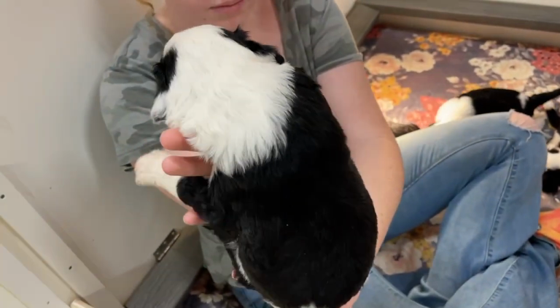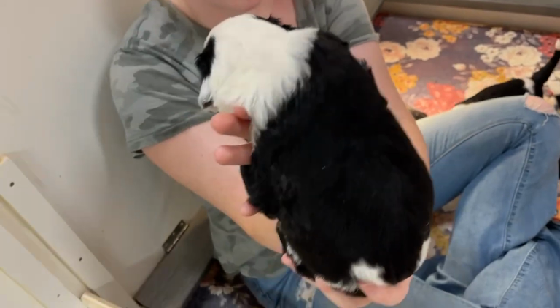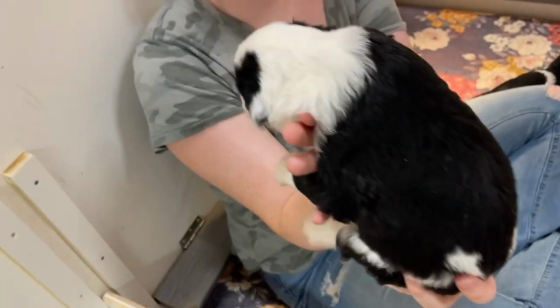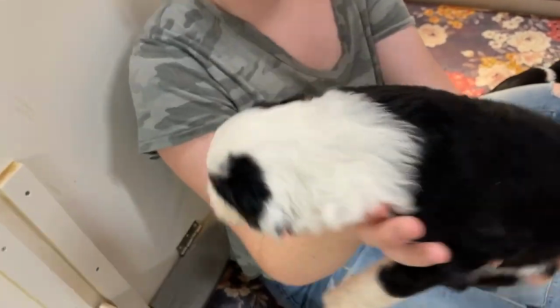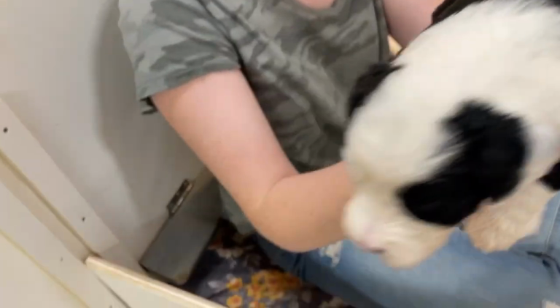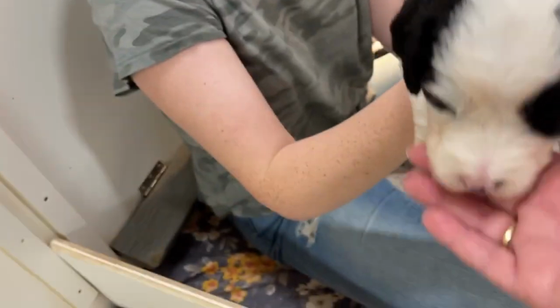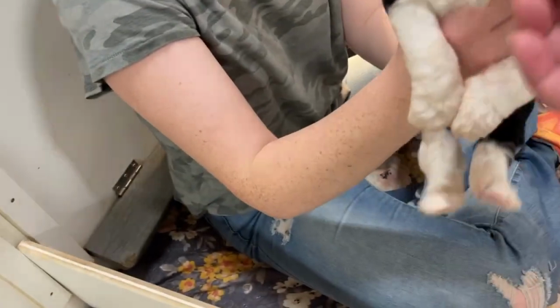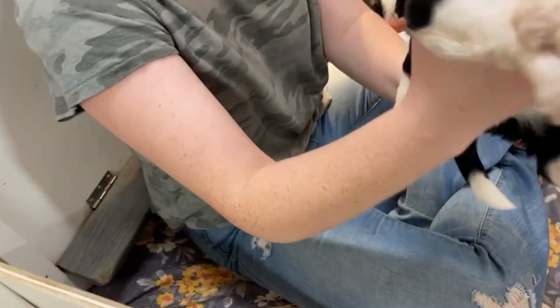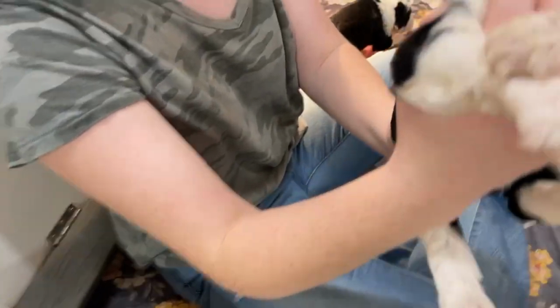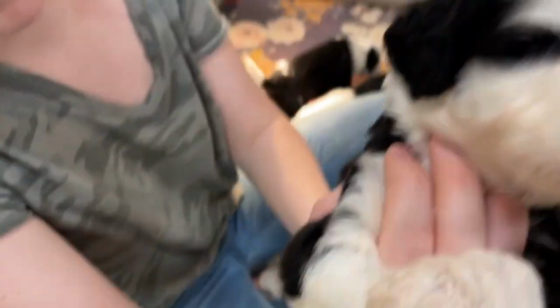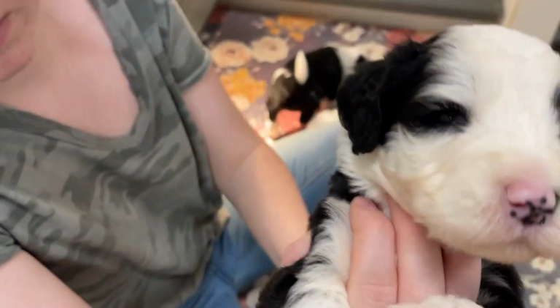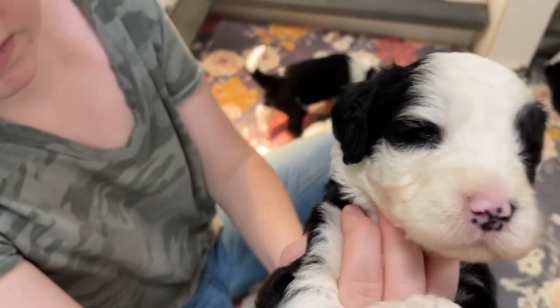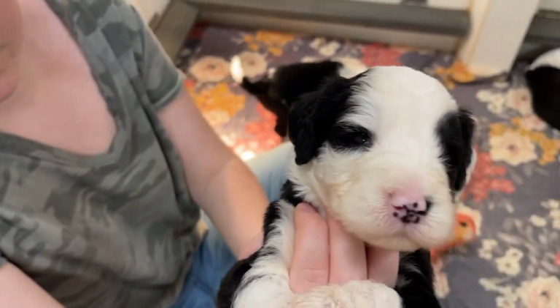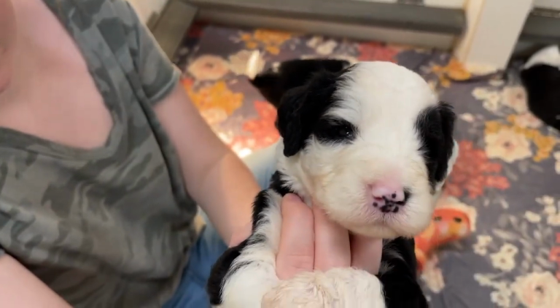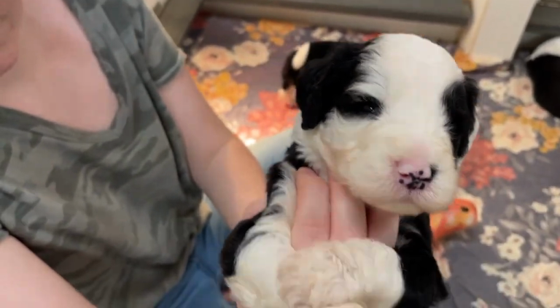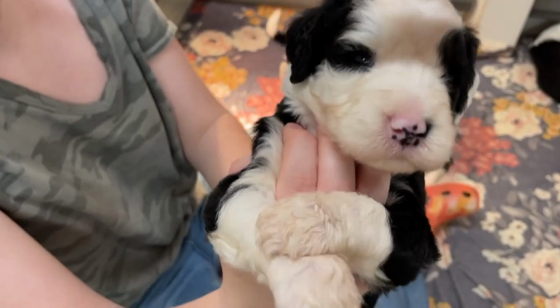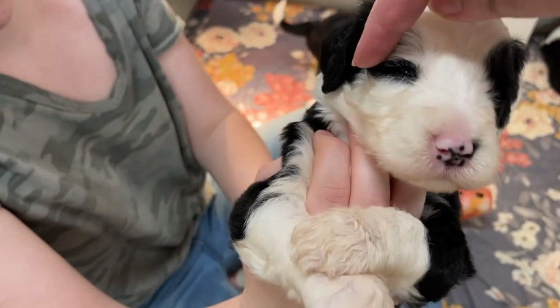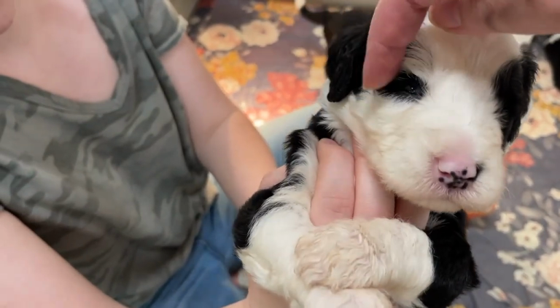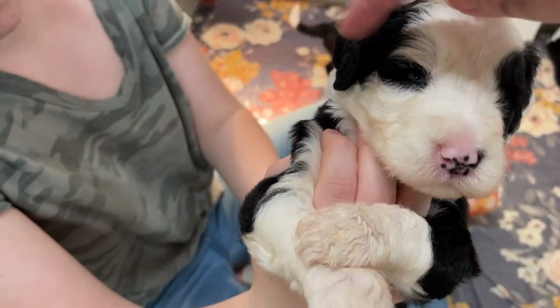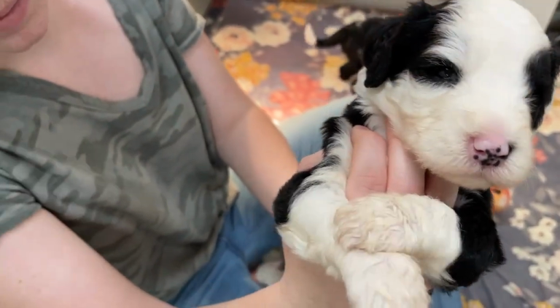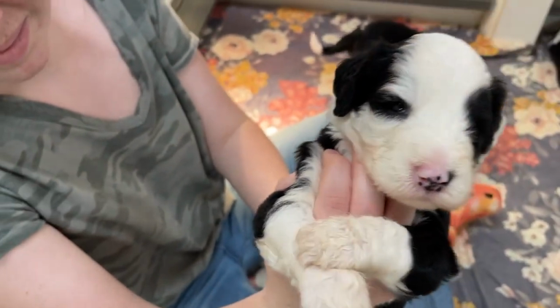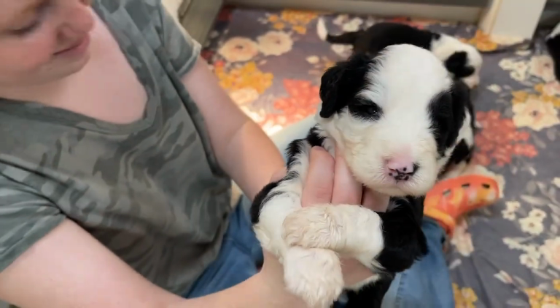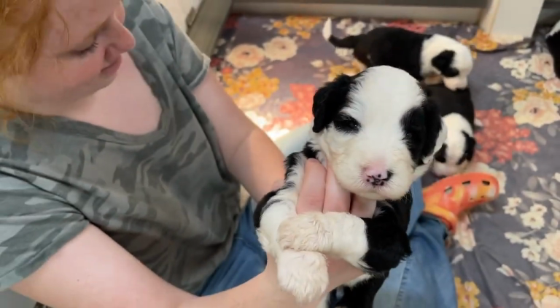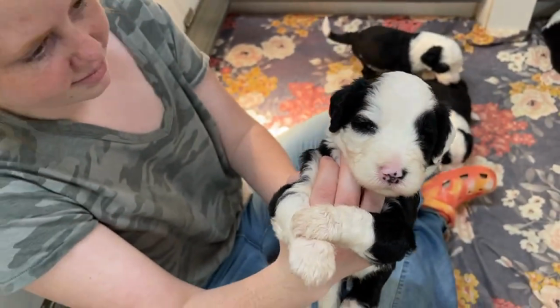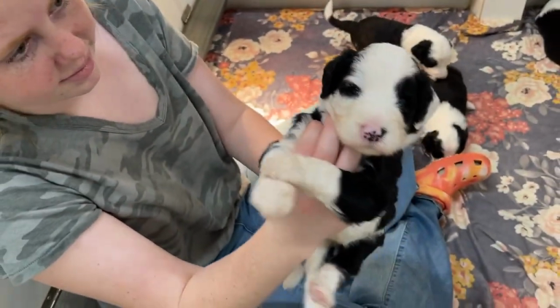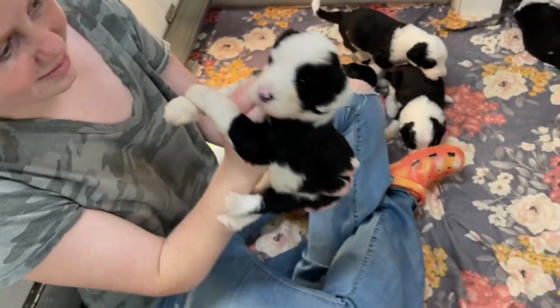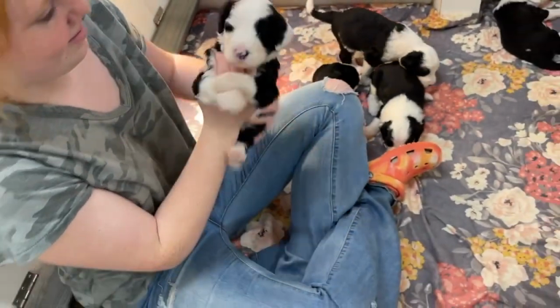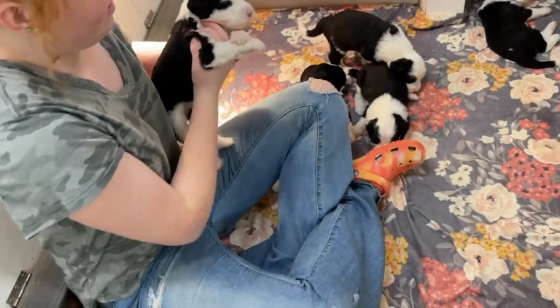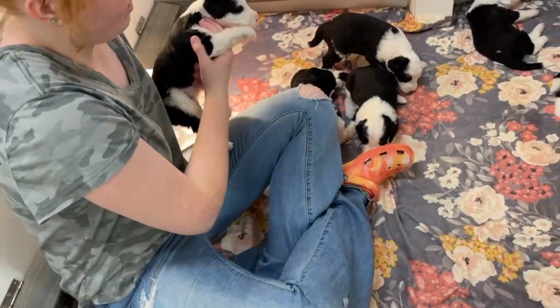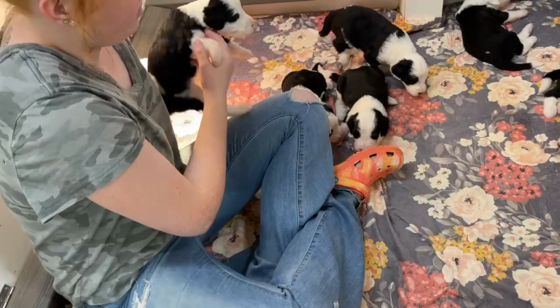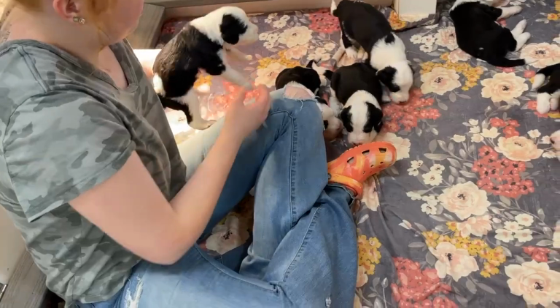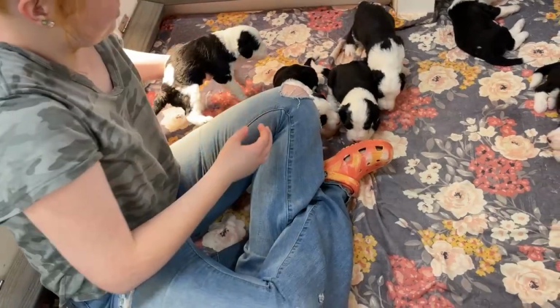Does he have a line around his eye? Oh yes, he does — you can see right here. That's cute. He's got unique markings.